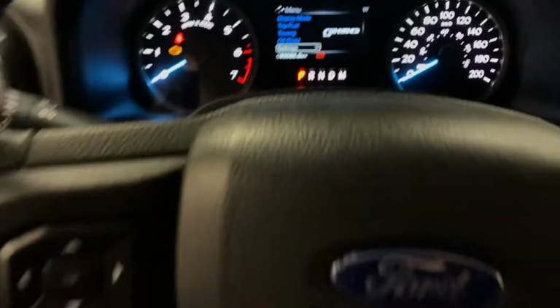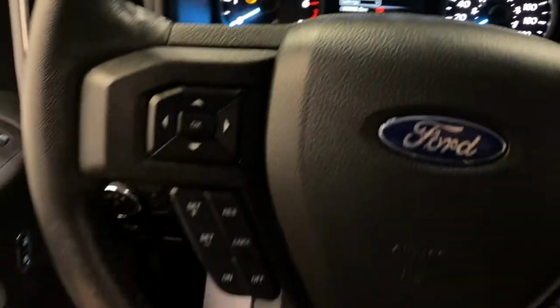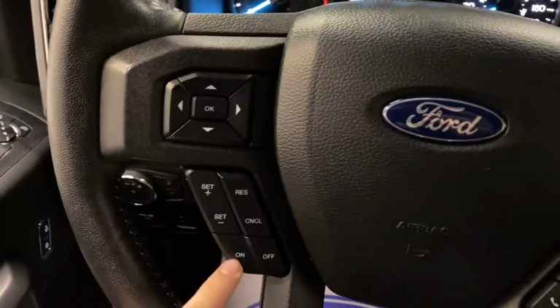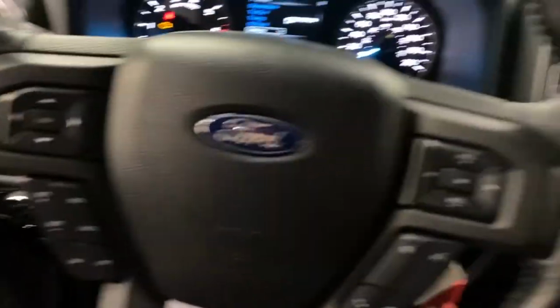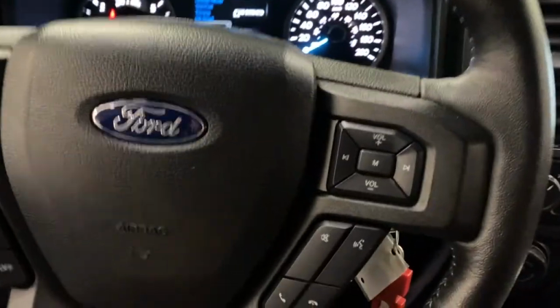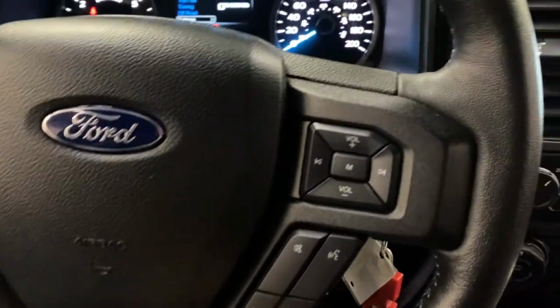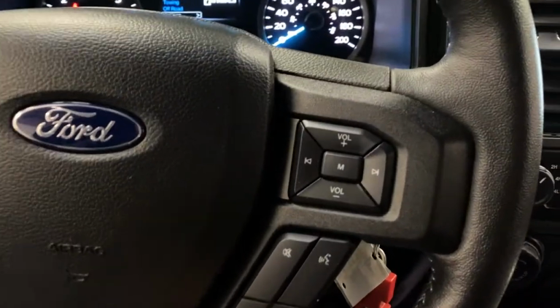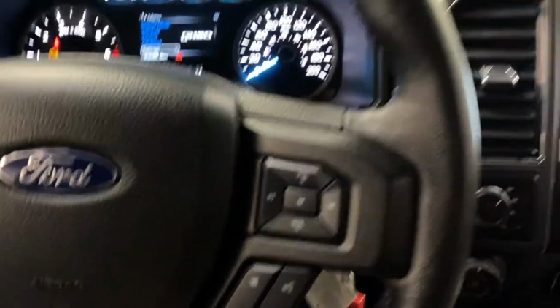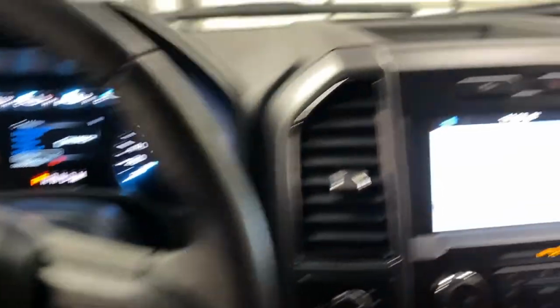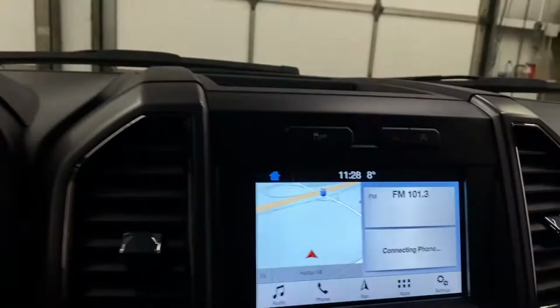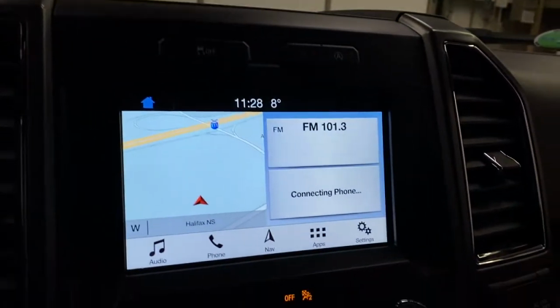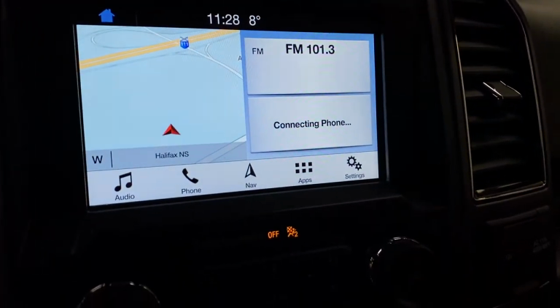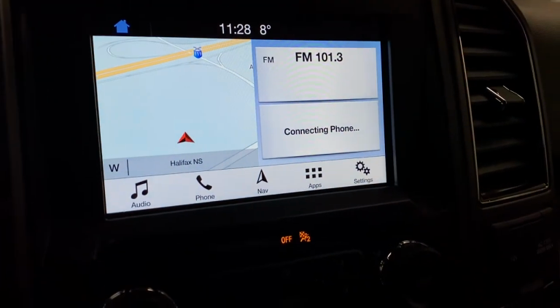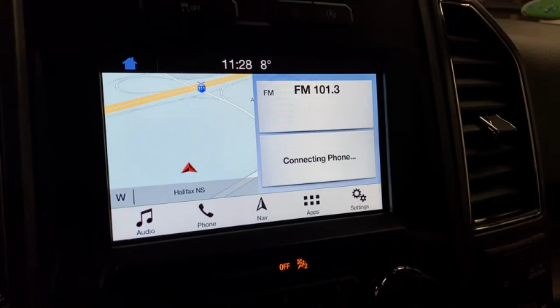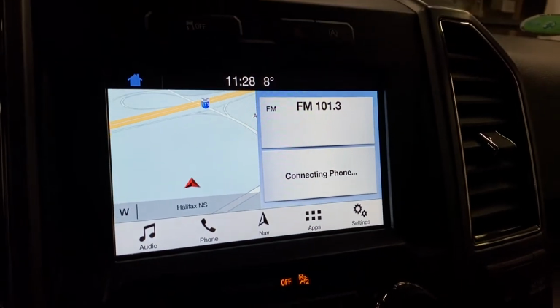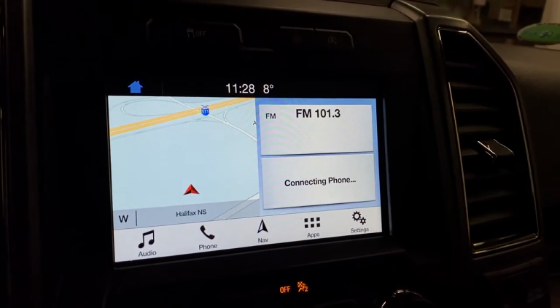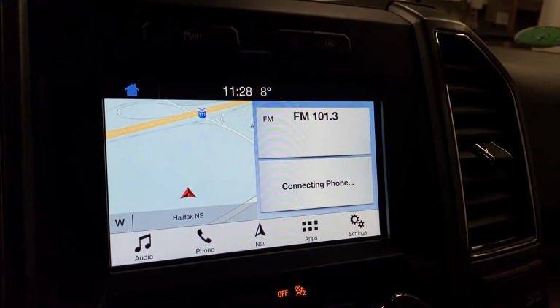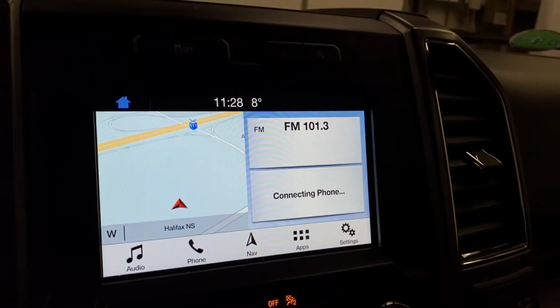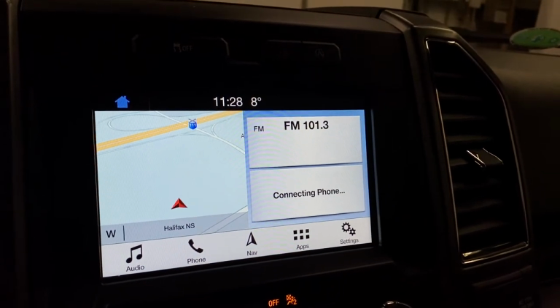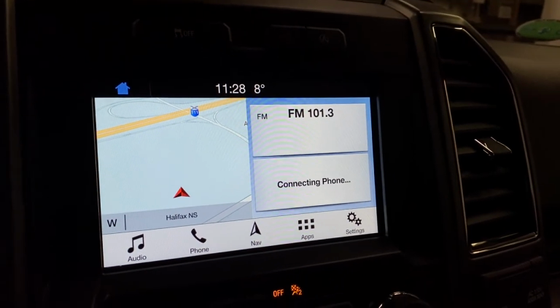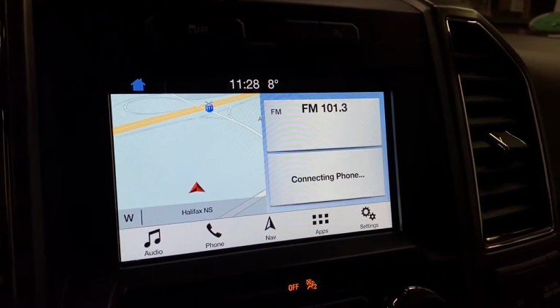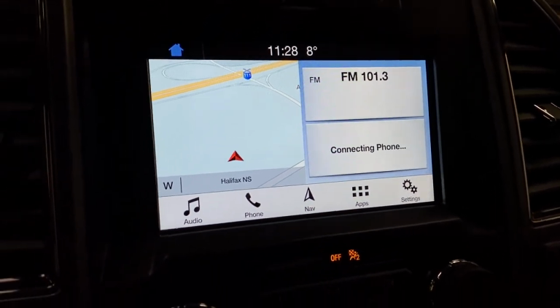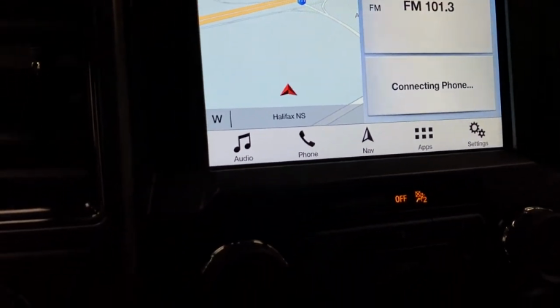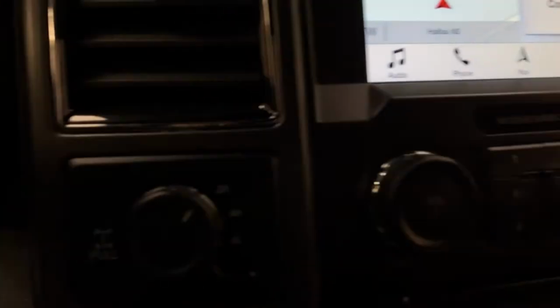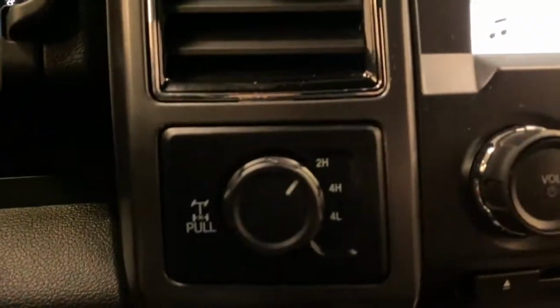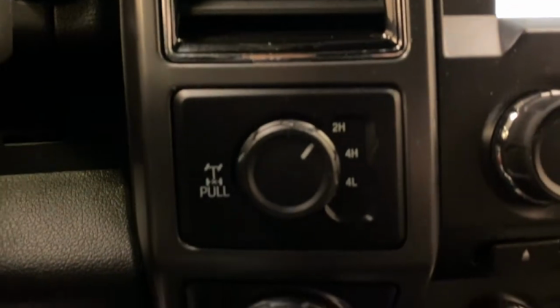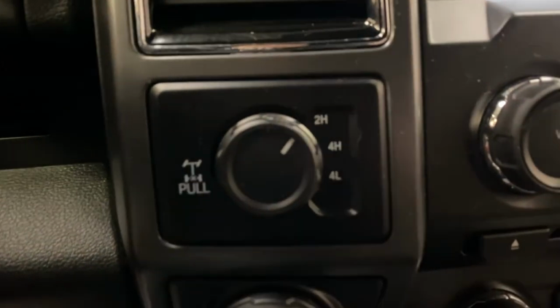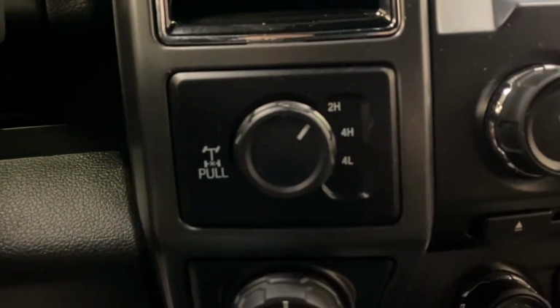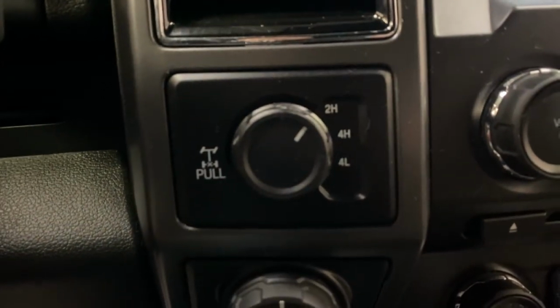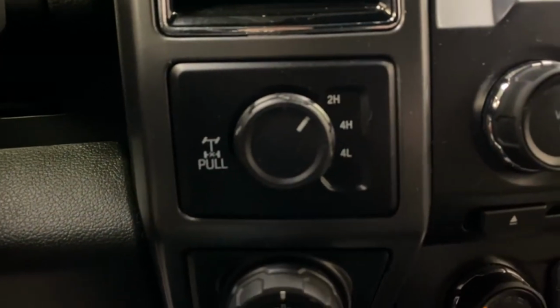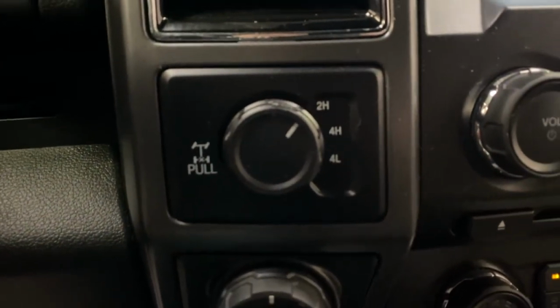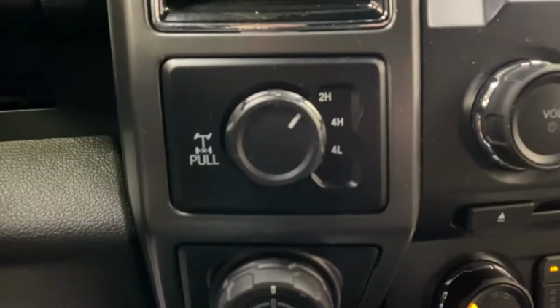Cruise control is on the left here, and you've got hands-free on the right. Sync sound system with navigation, satellite radio, 4G hotspot, and many other features. You've got a locking differential with 2 high, 4 high, and 4 low.